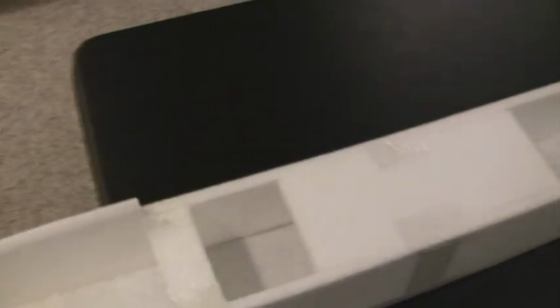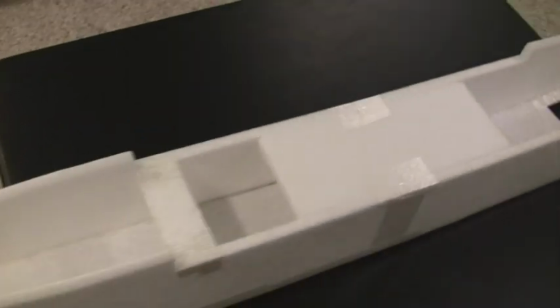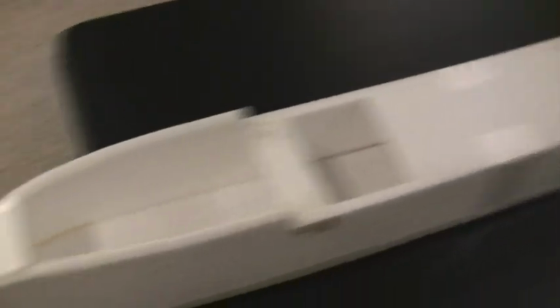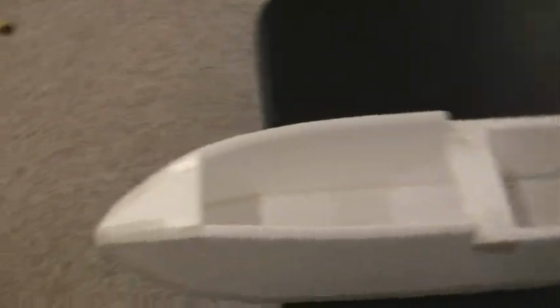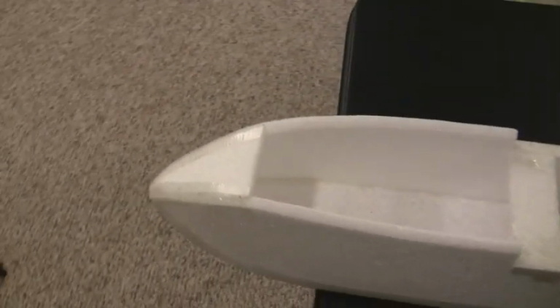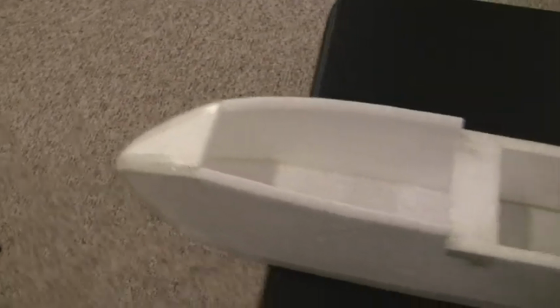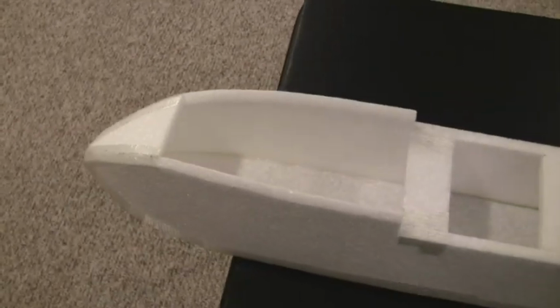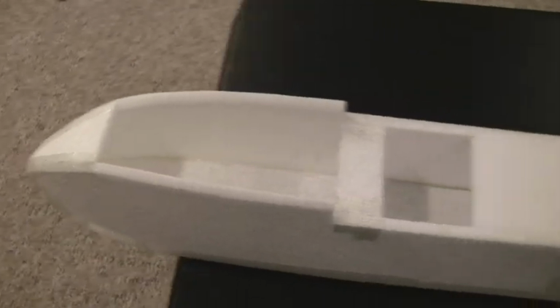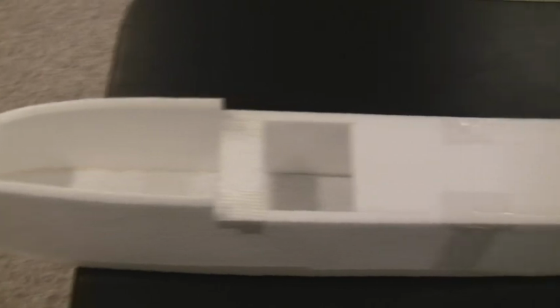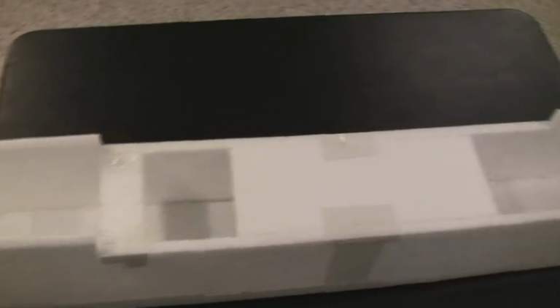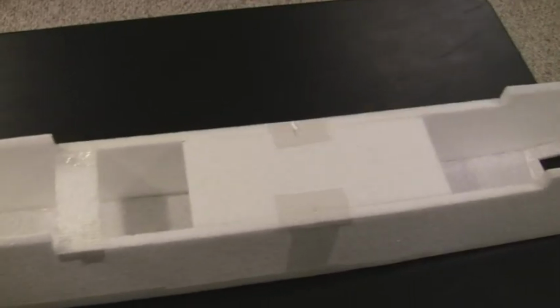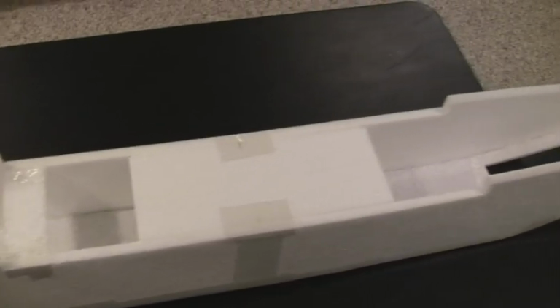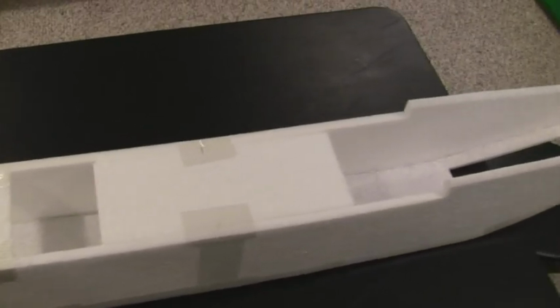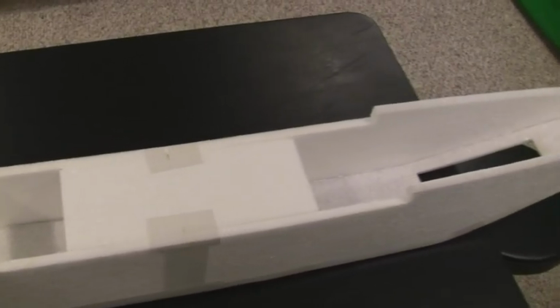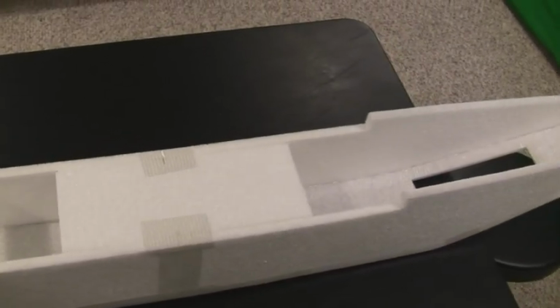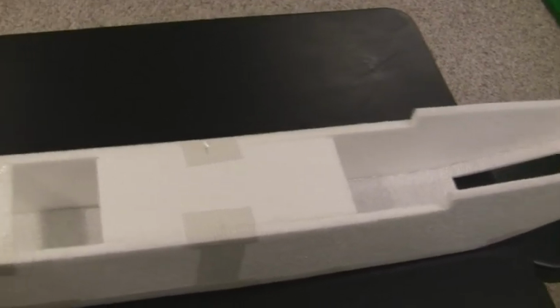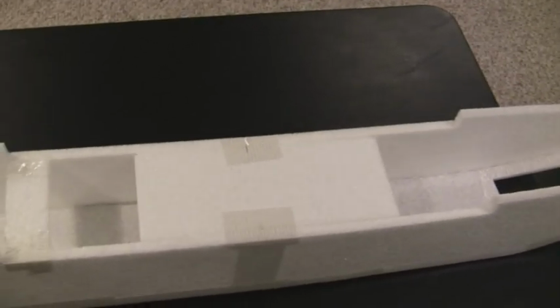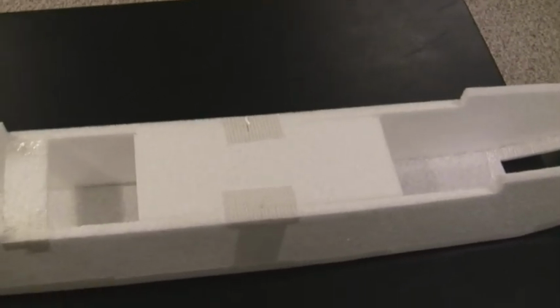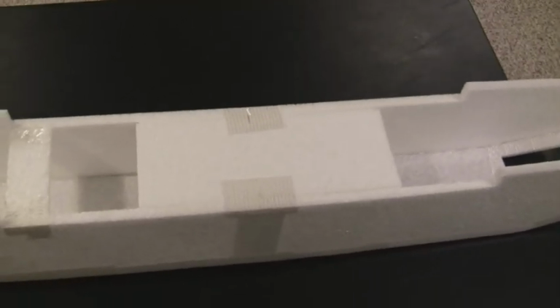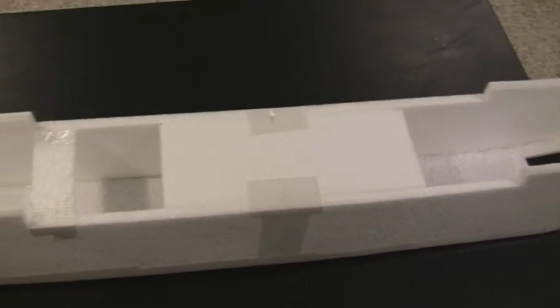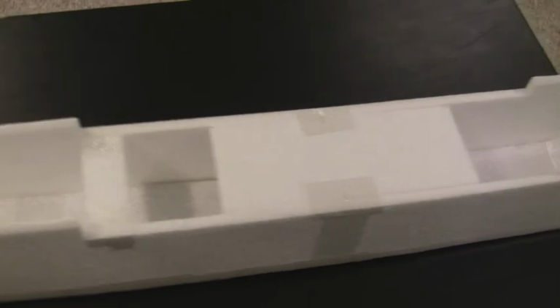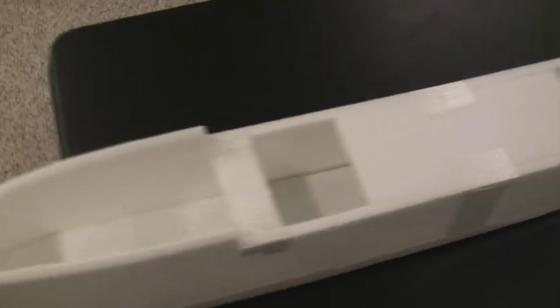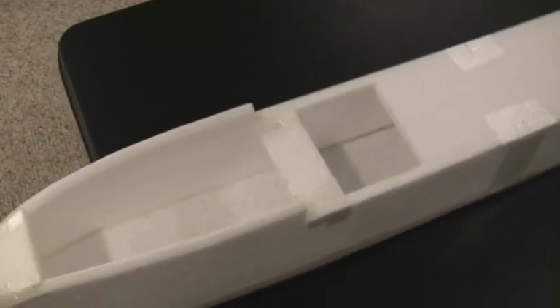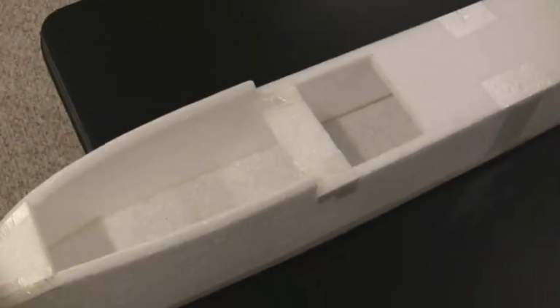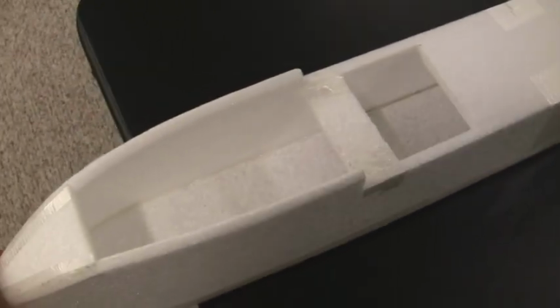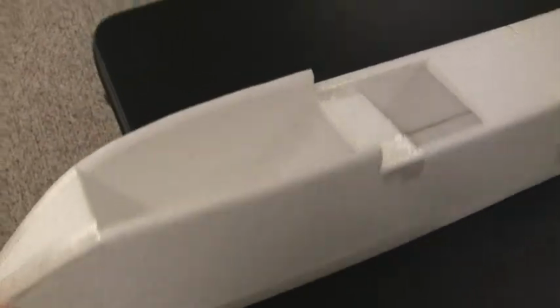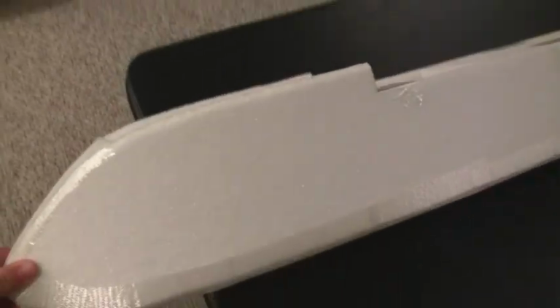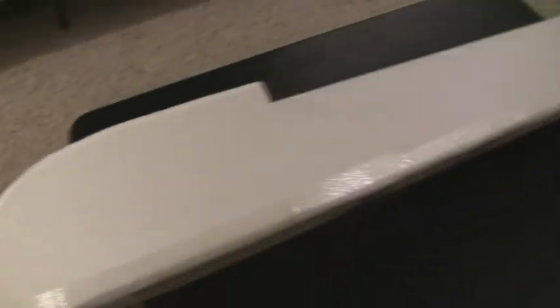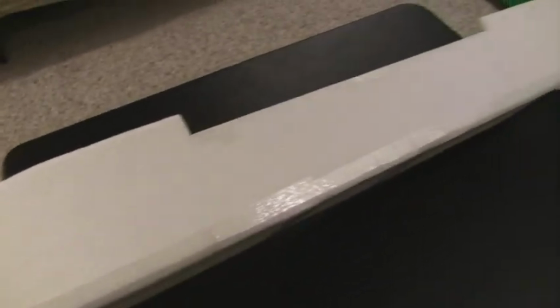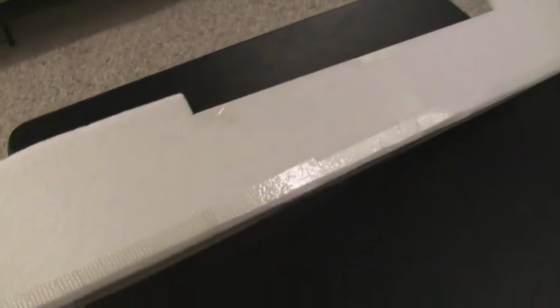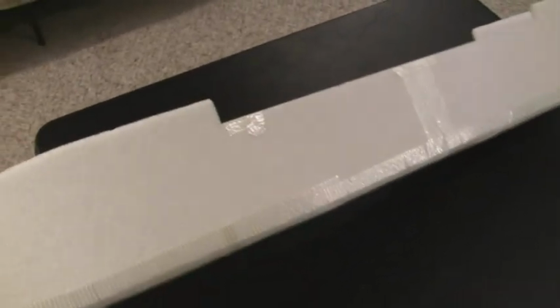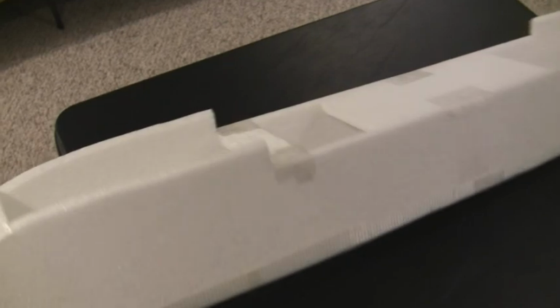Basically I'm pretty happy with the way the fuselage is coming out. It's probably a good few weeks before I can complete this build and start doing the maiden flights, but so far I'm pretty happy with it.